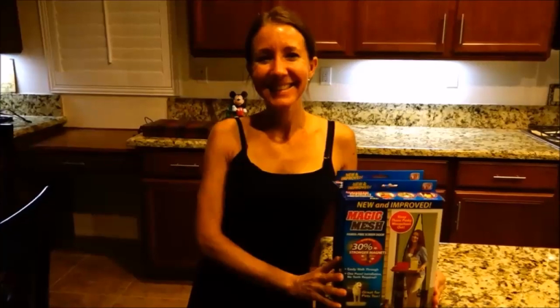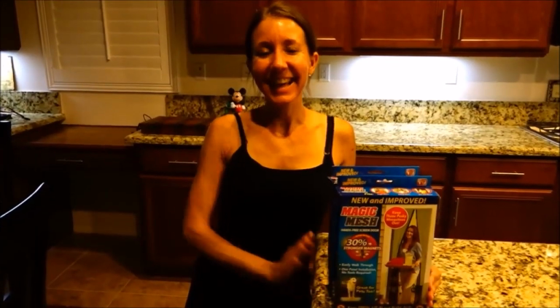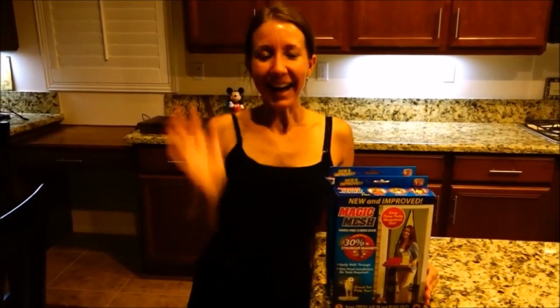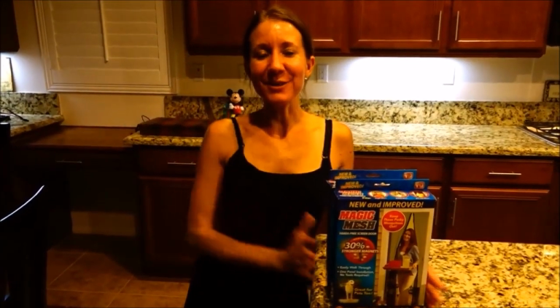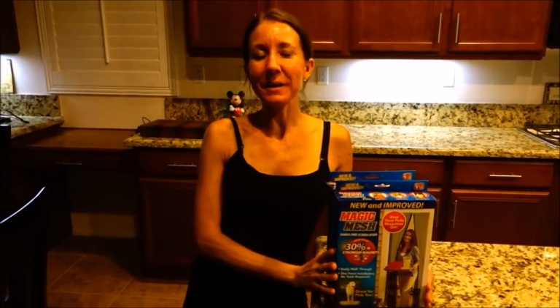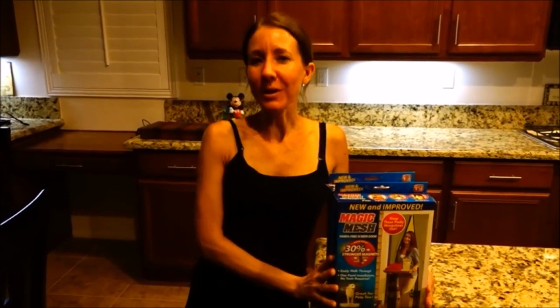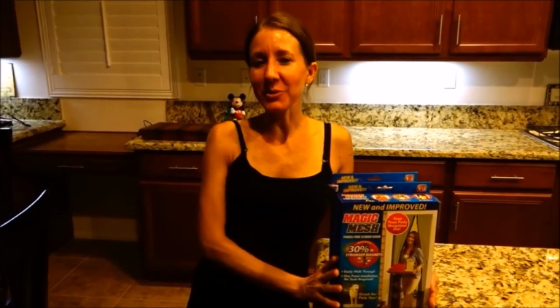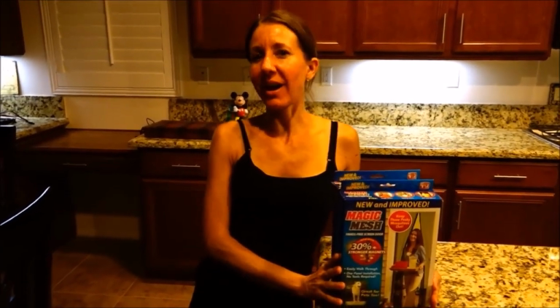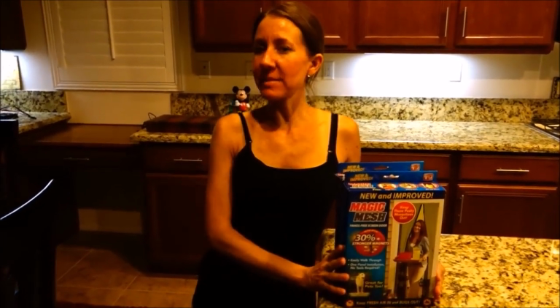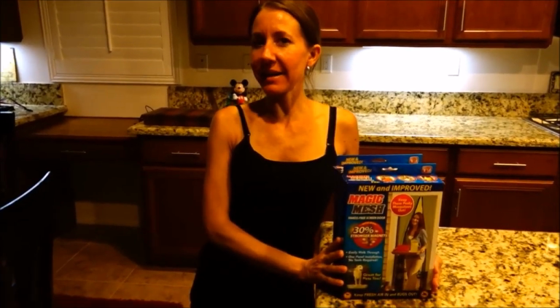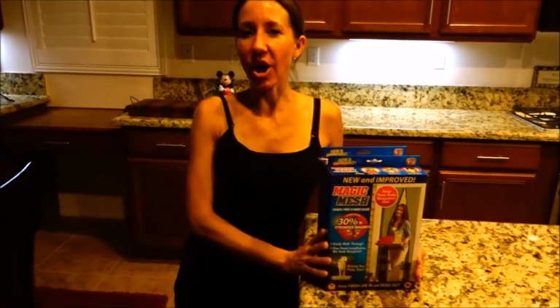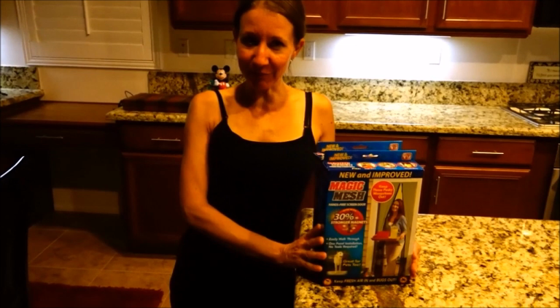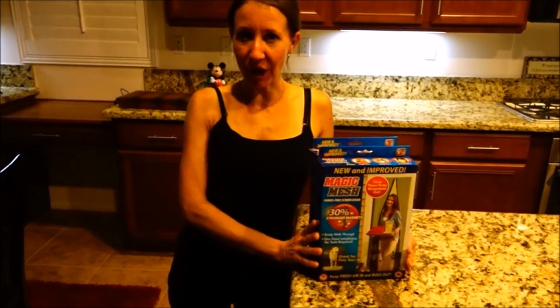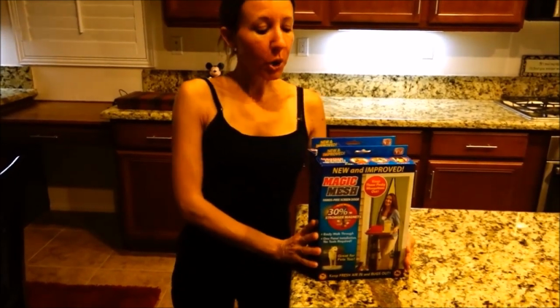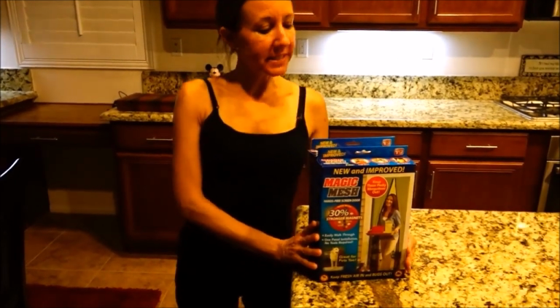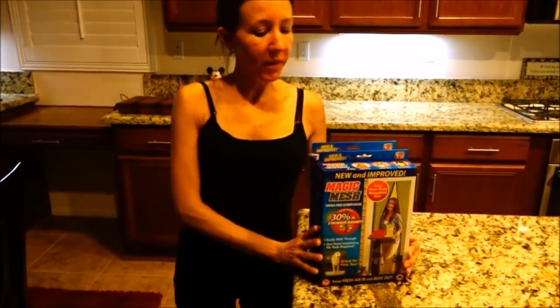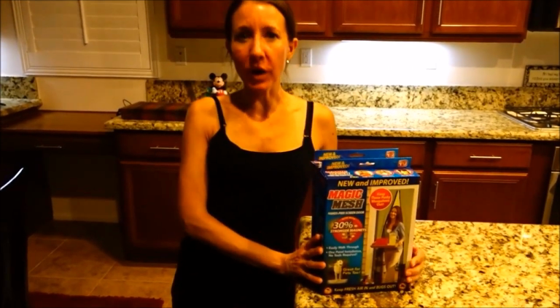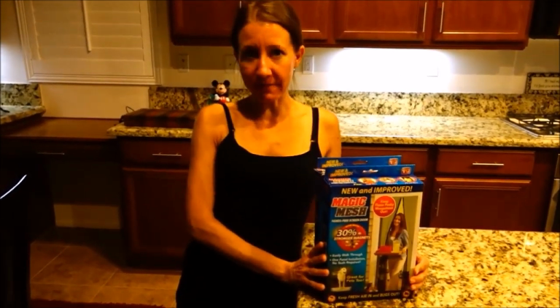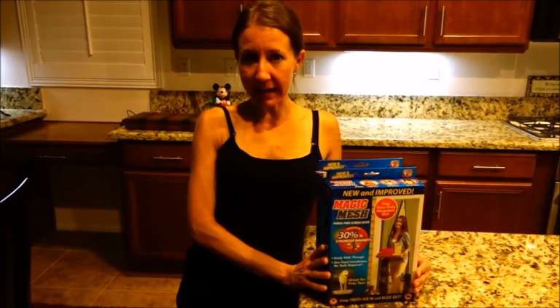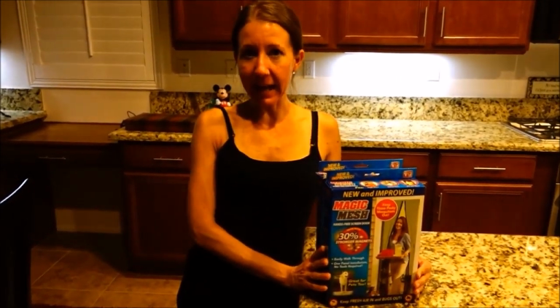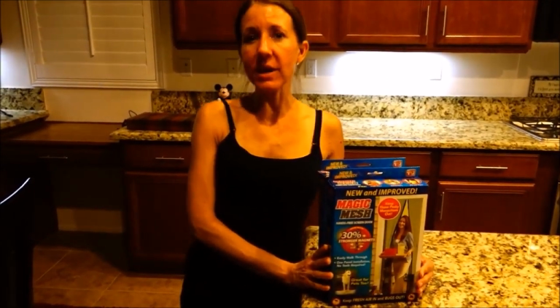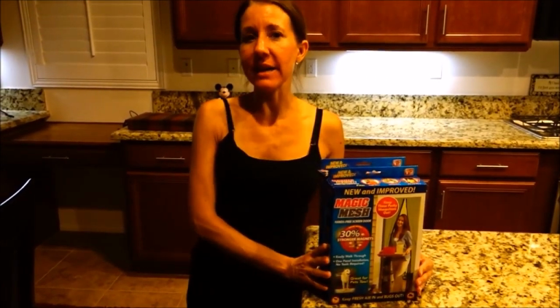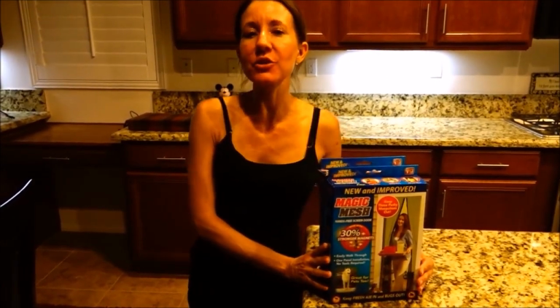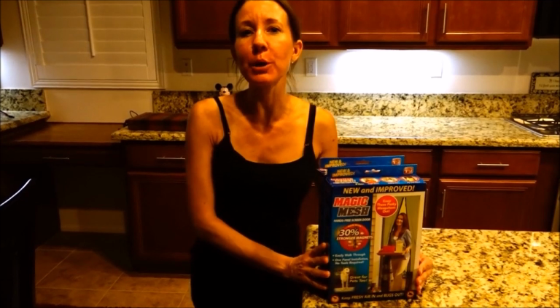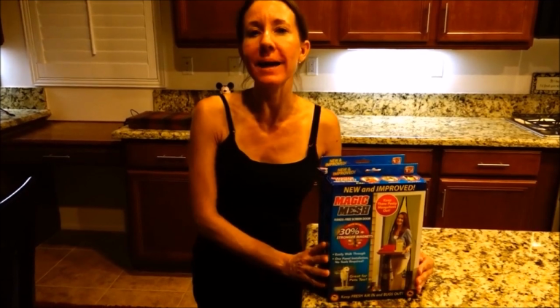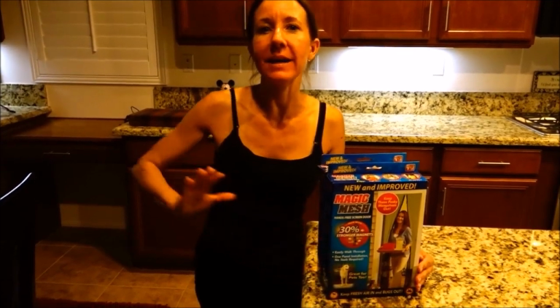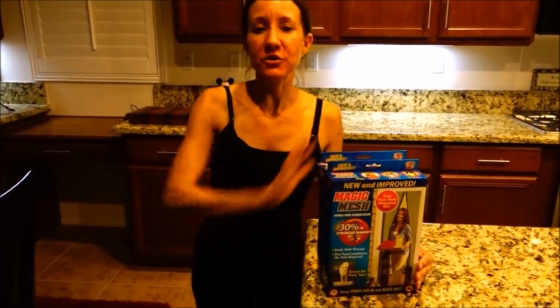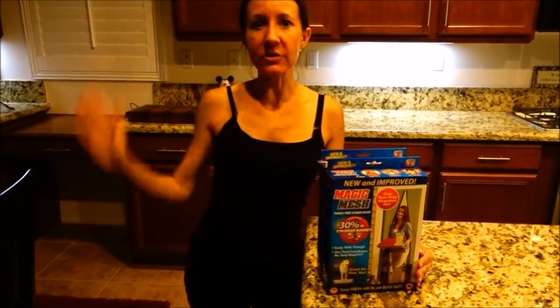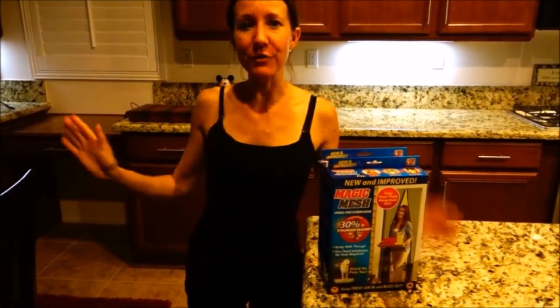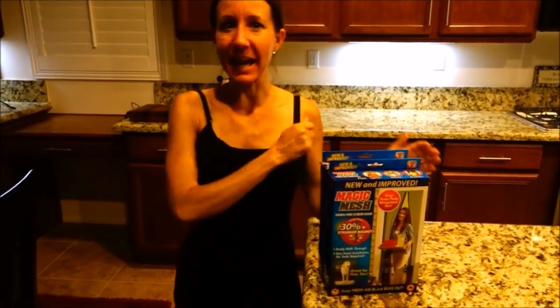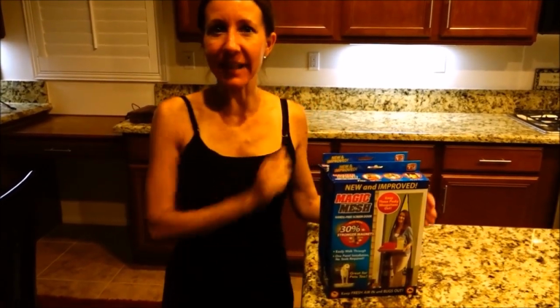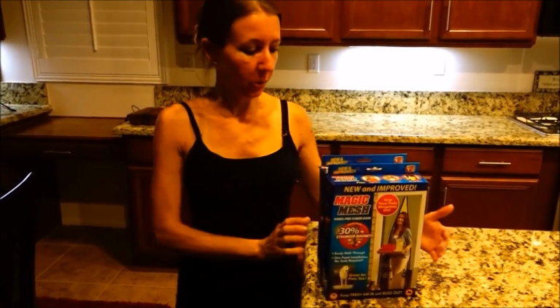Hi everybody! Welcome back to another awesome day, another awesome vlog. We're continuing with our work on the van and we are ready to put up a screen door for the side slider door.